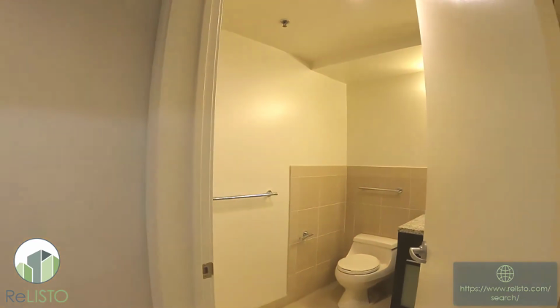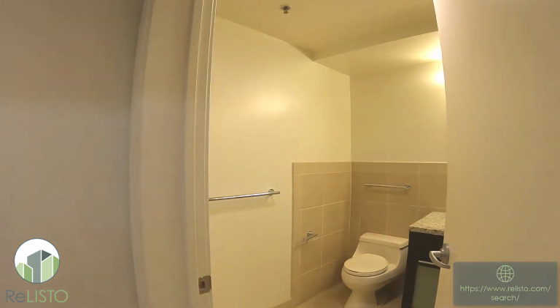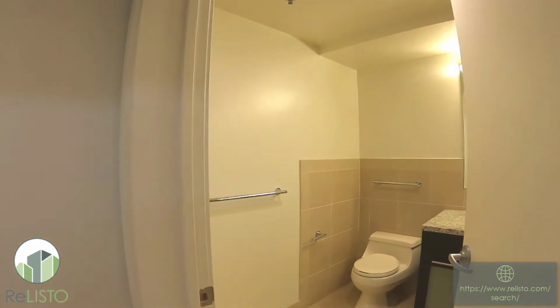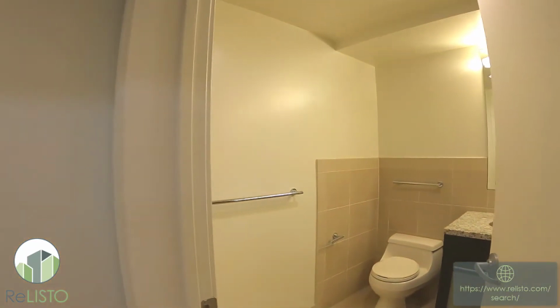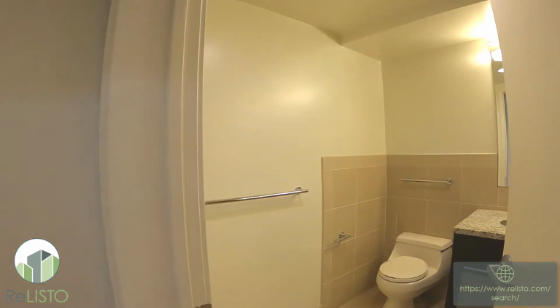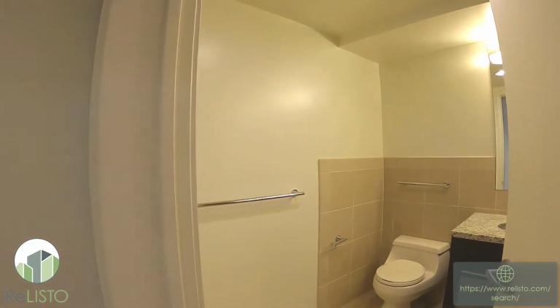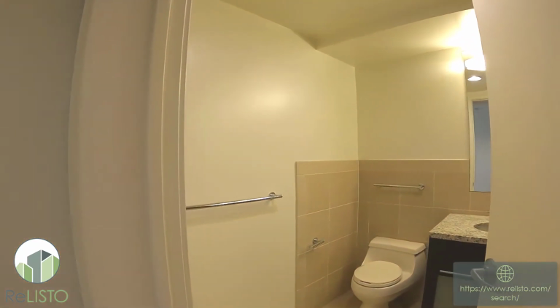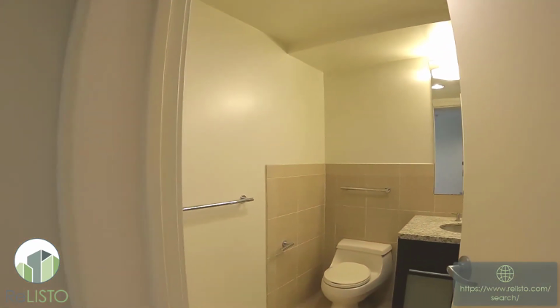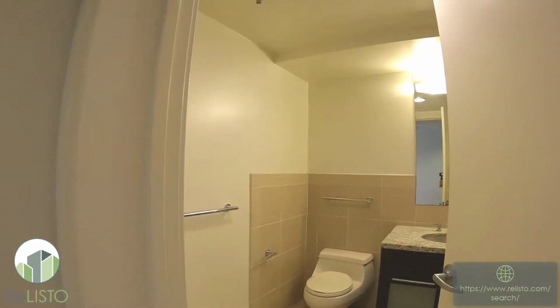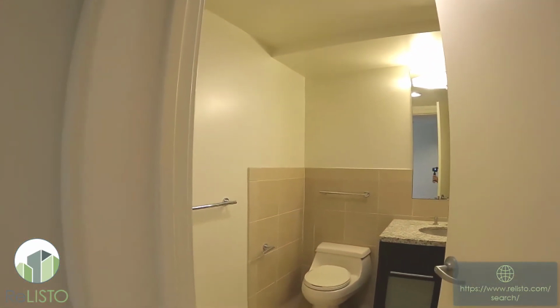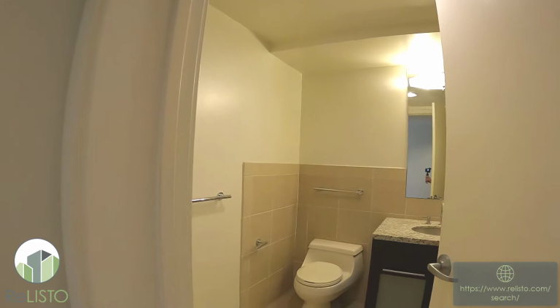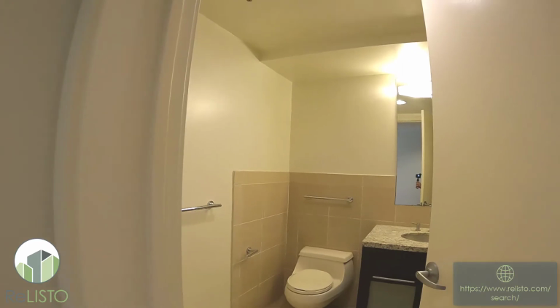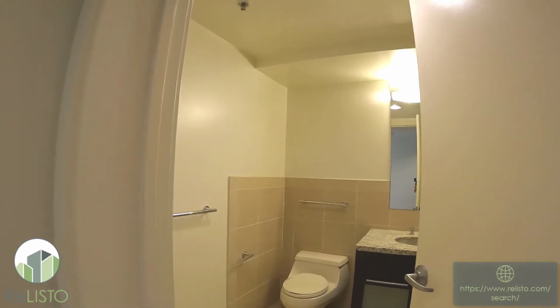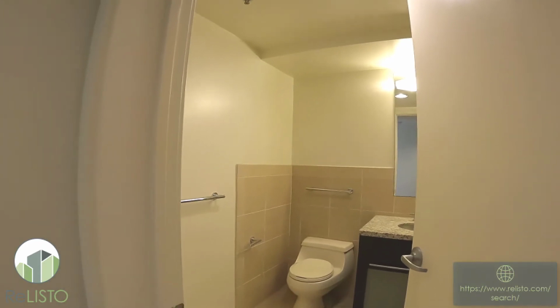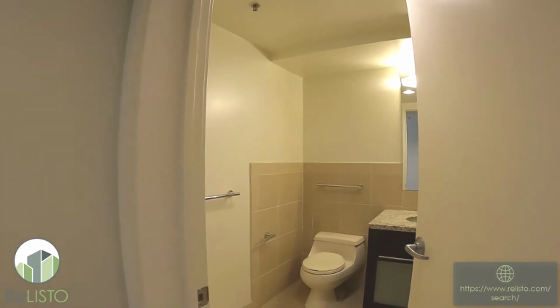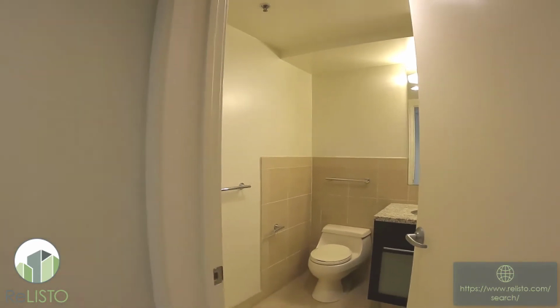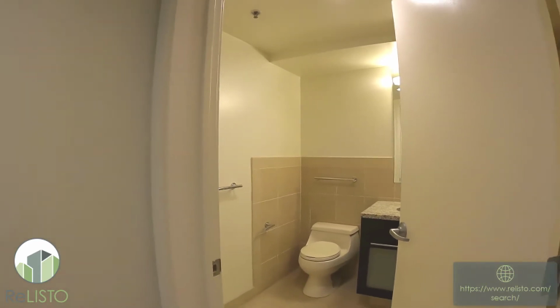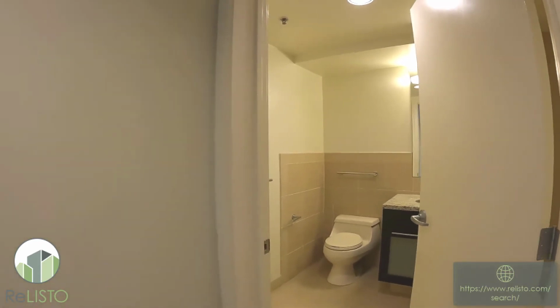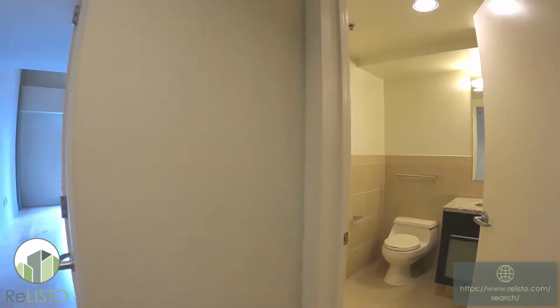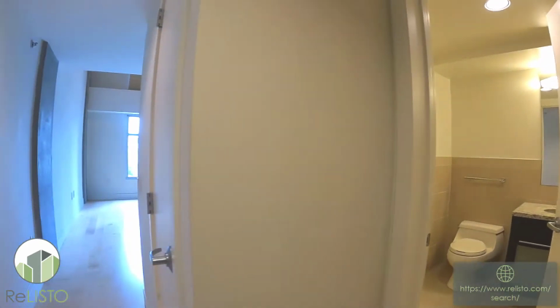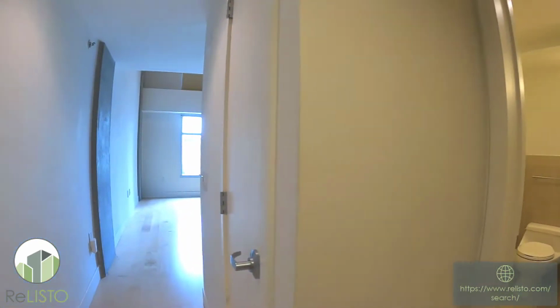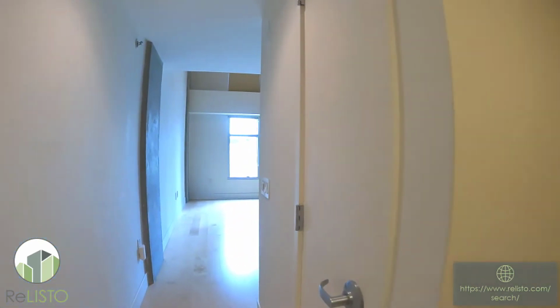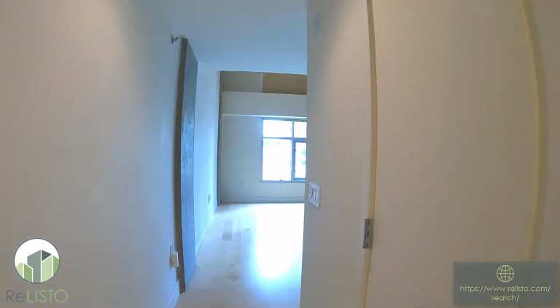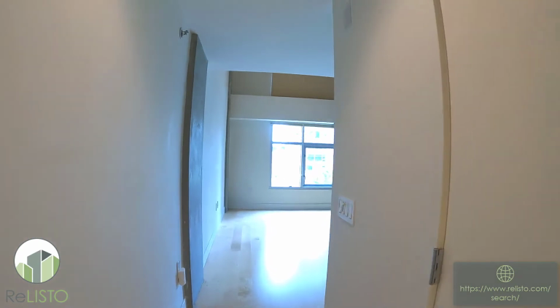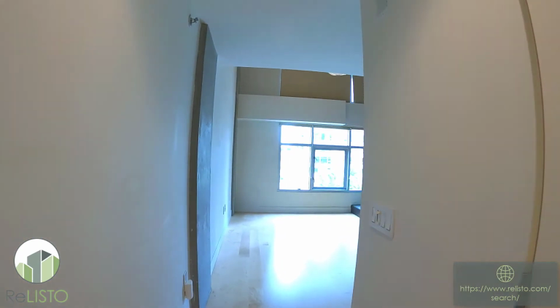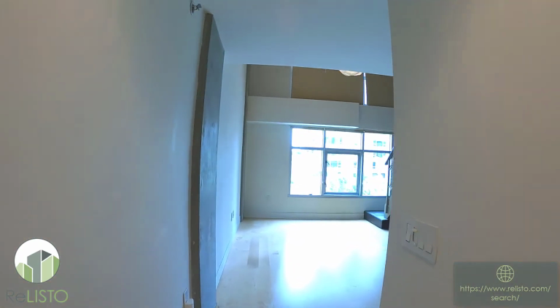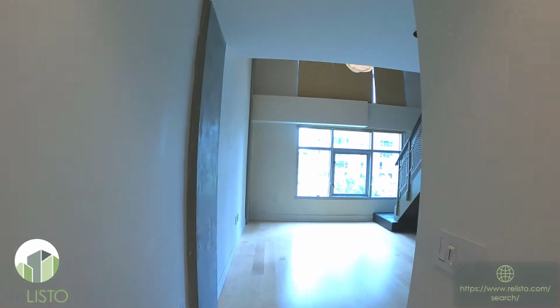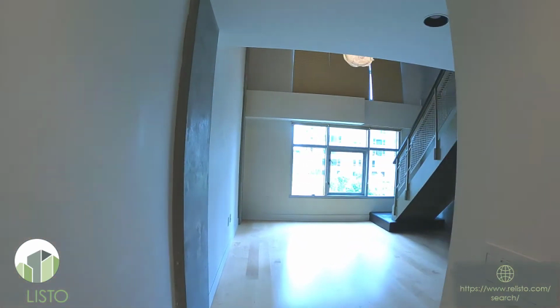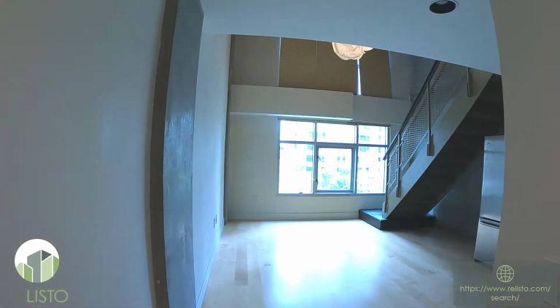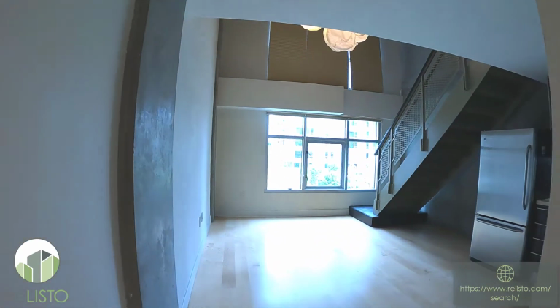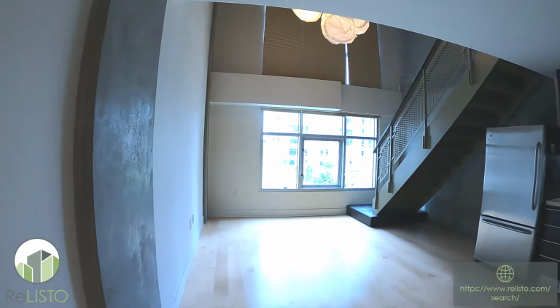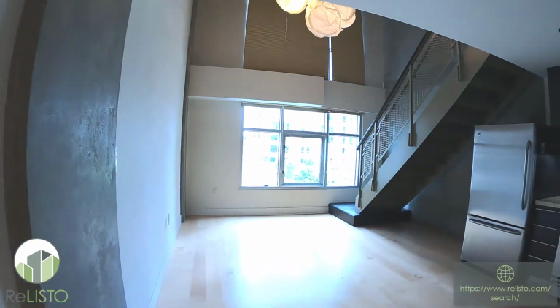We've got our one single bathroom here, tub combination, and then we'll go ahead and step on into the kitchen living room combo.